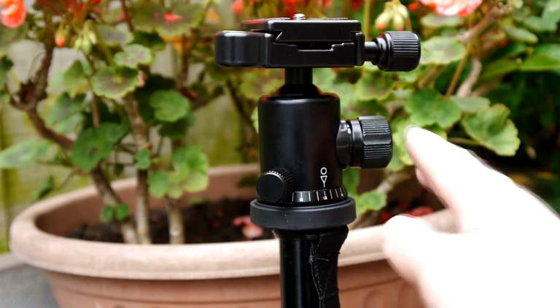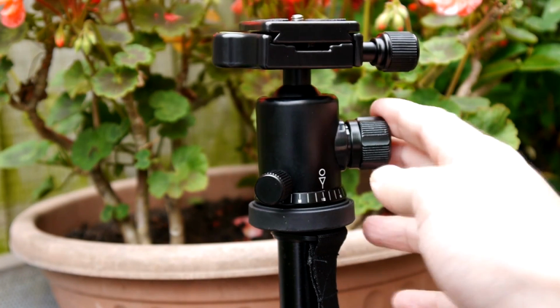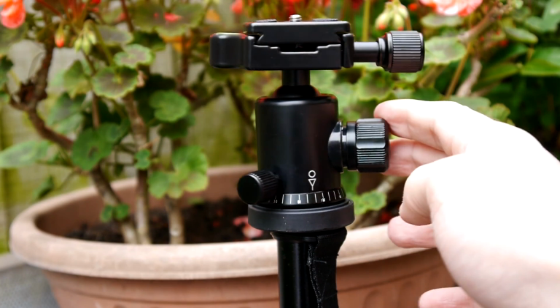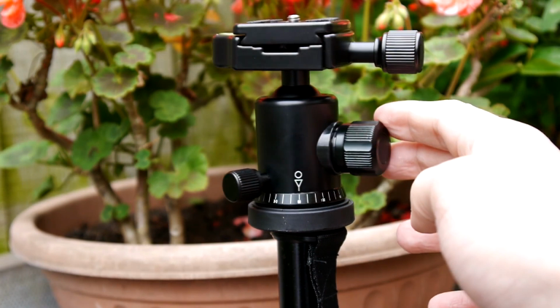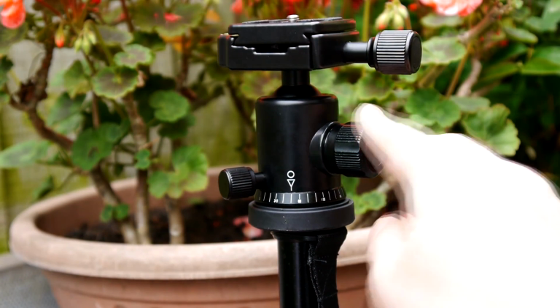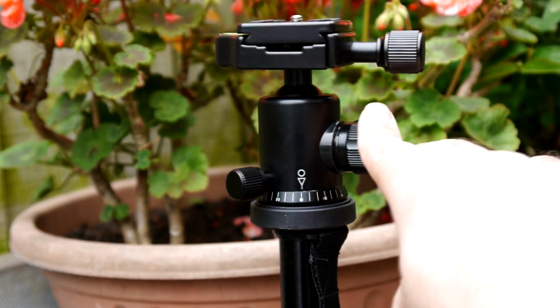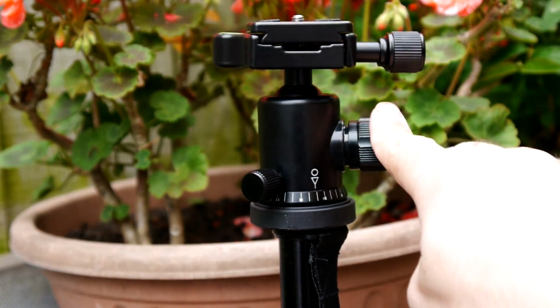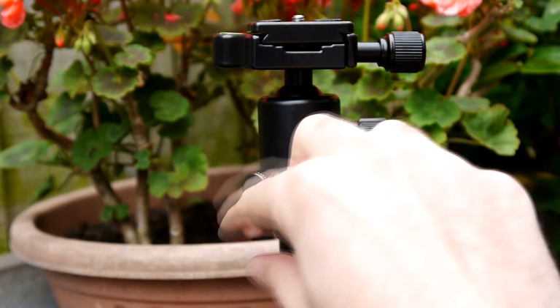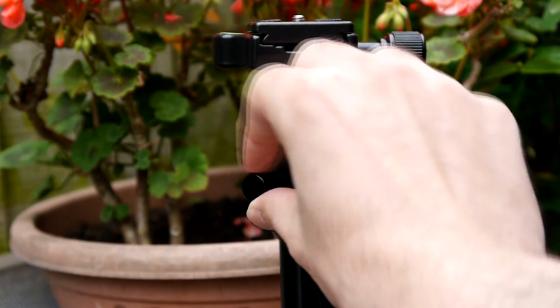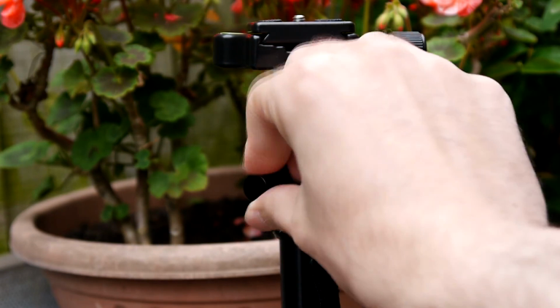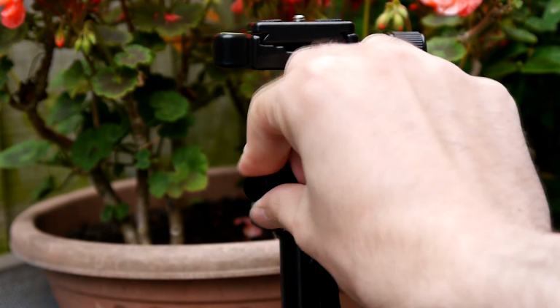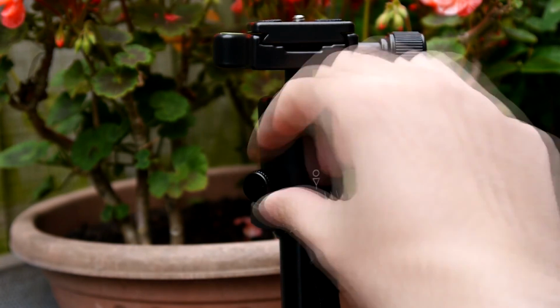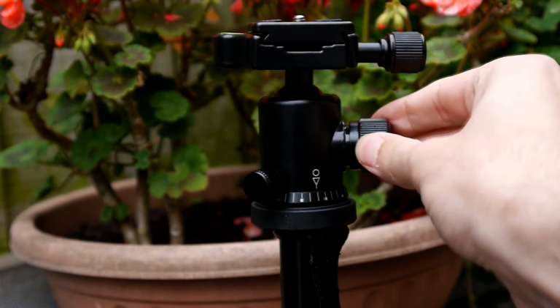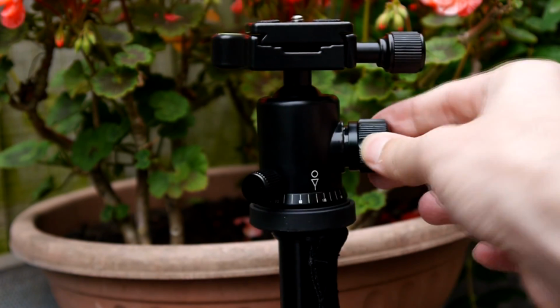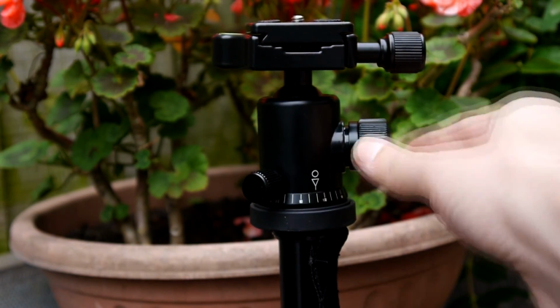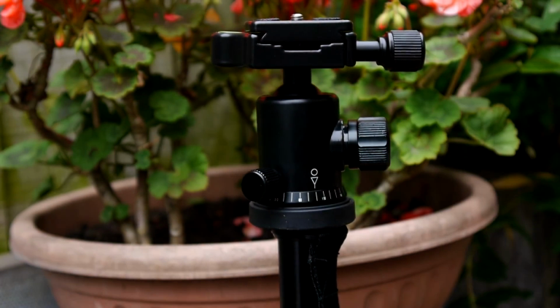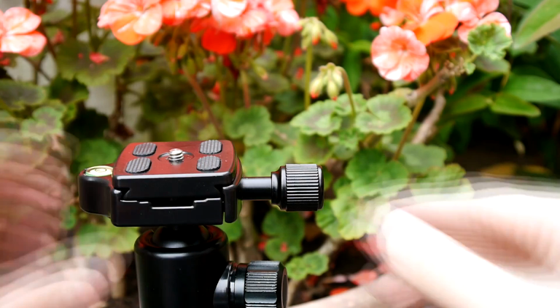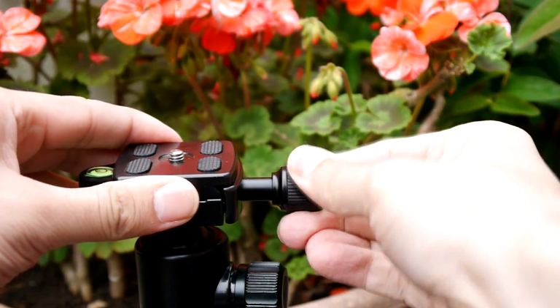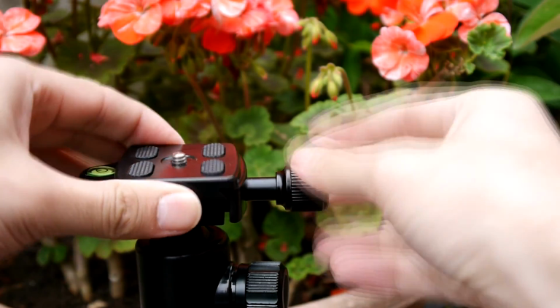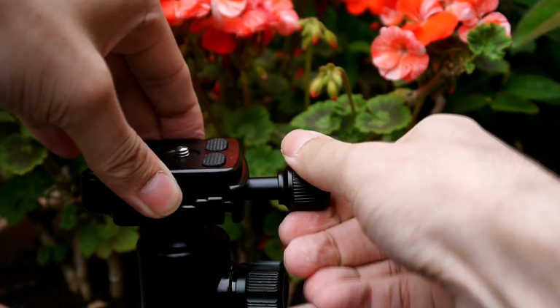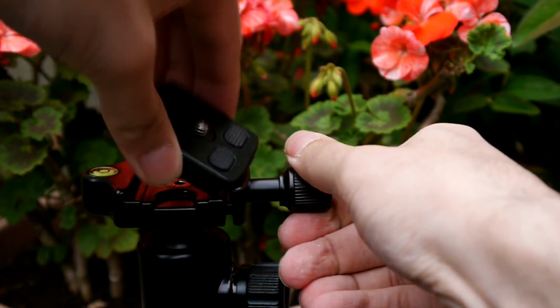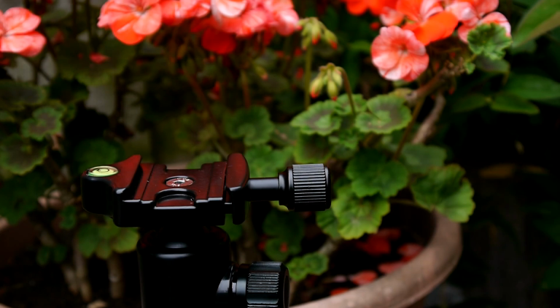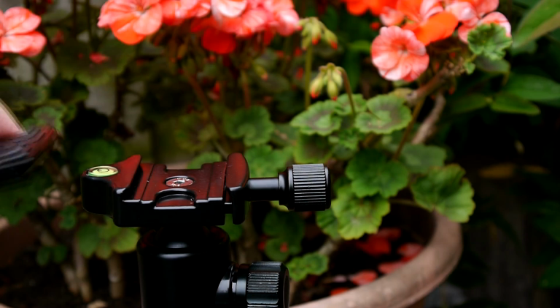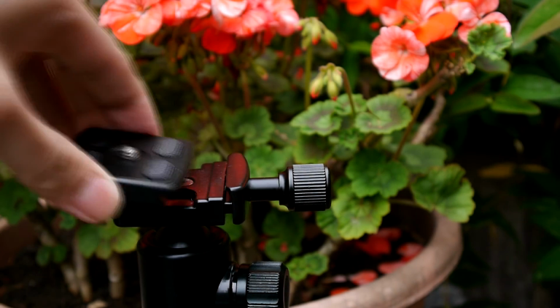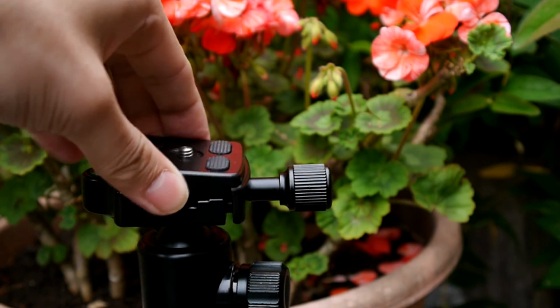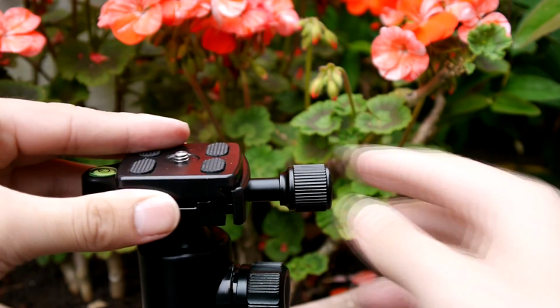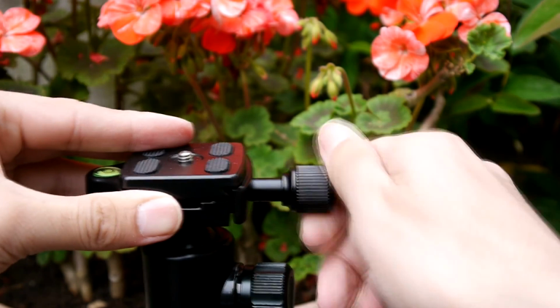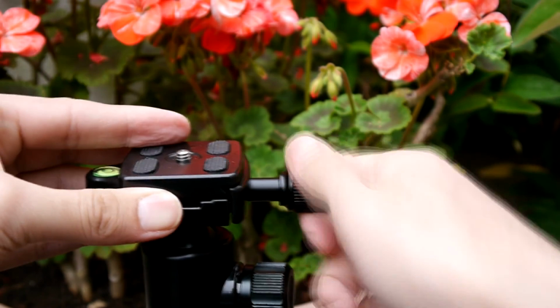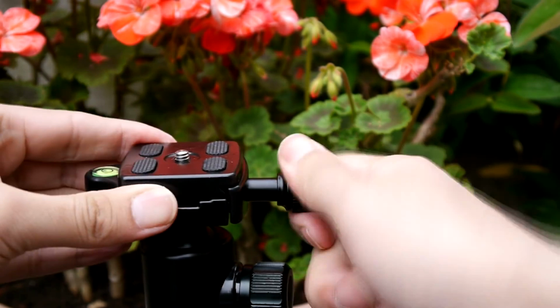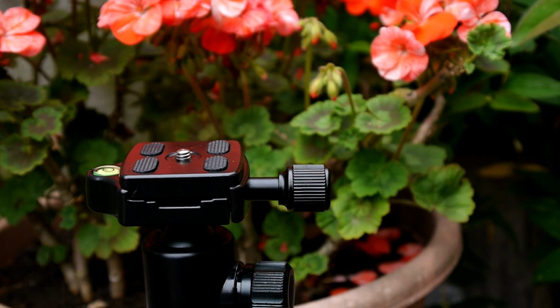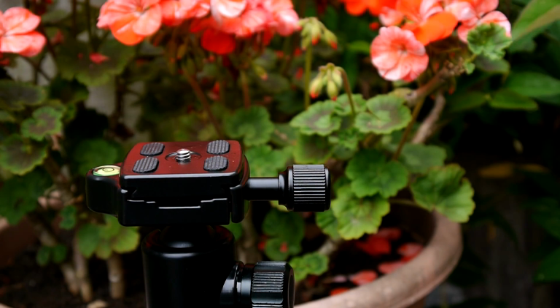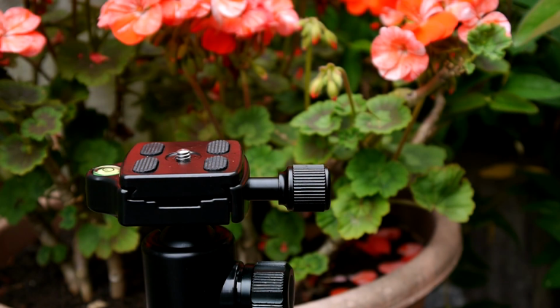To pan or rotate the tripod head there is a small knob, and I personally prefer a handle which gives you more control. The quick release plate is not very quick, as it has a screw which you screw in or screw off to attach the plate.